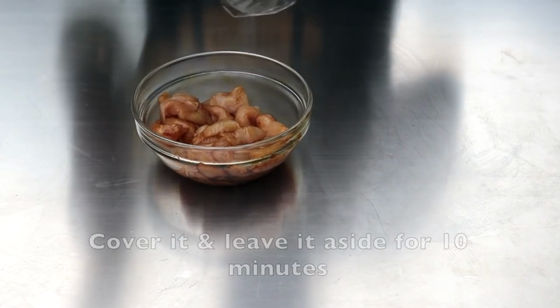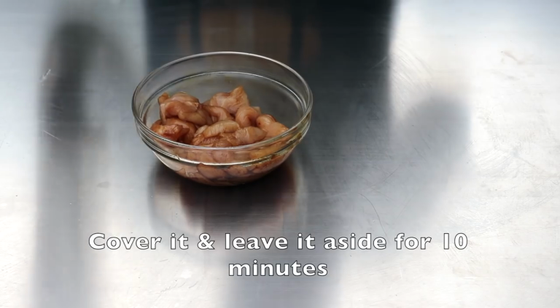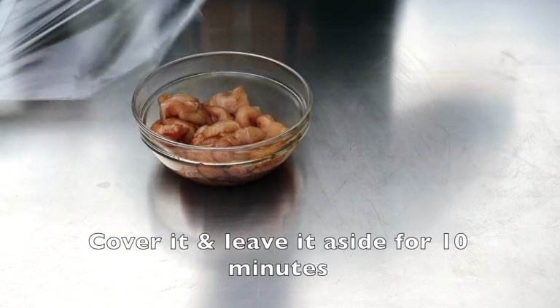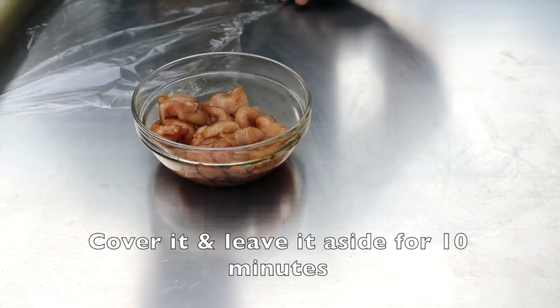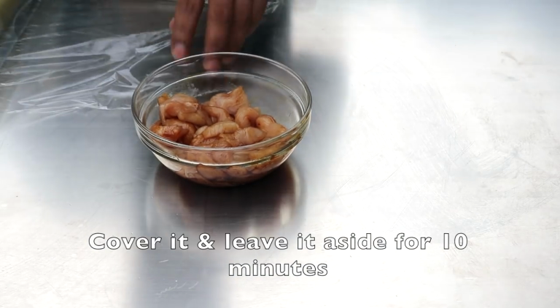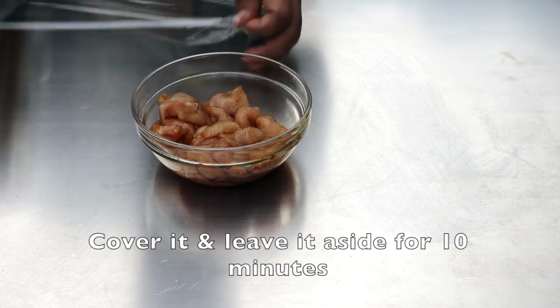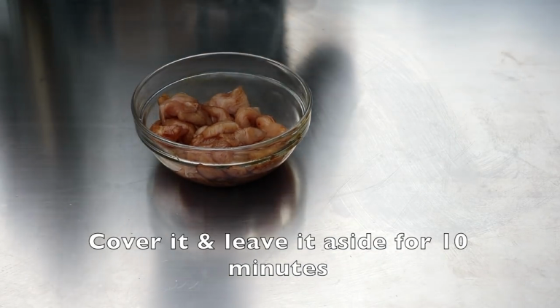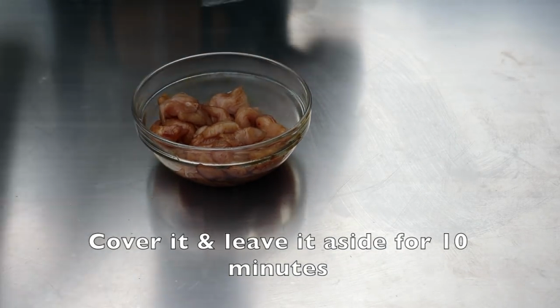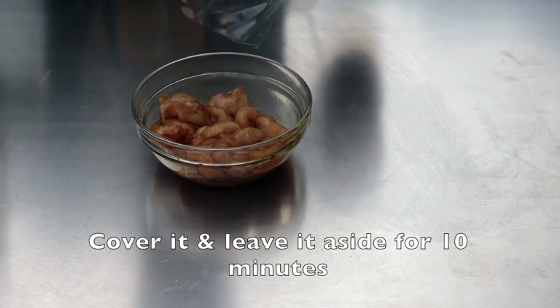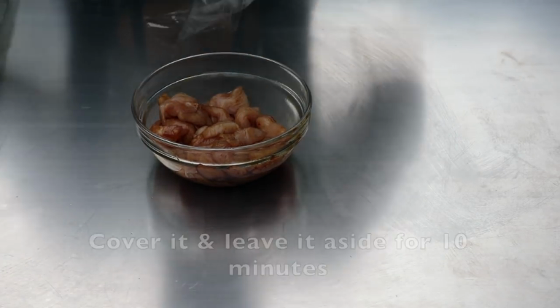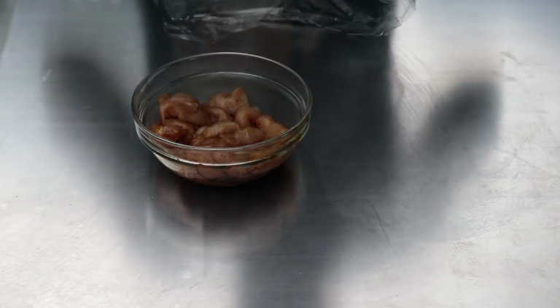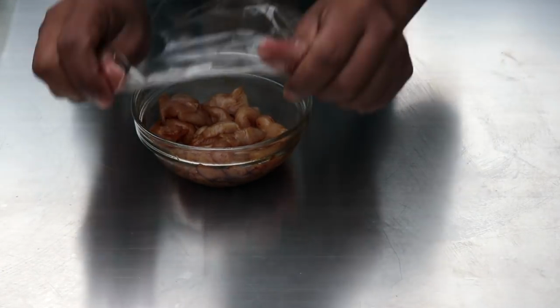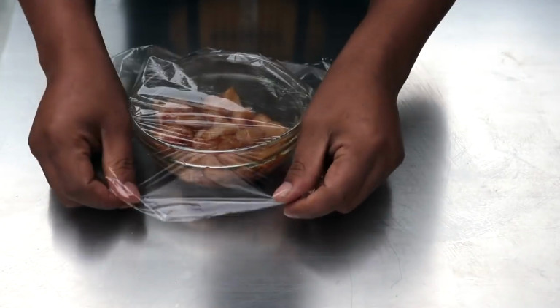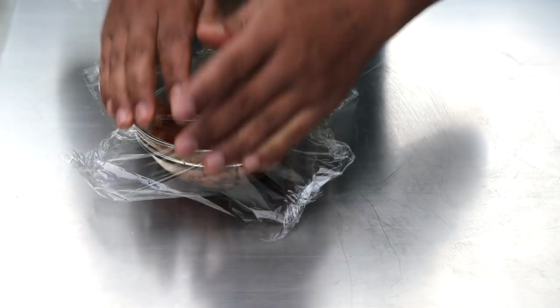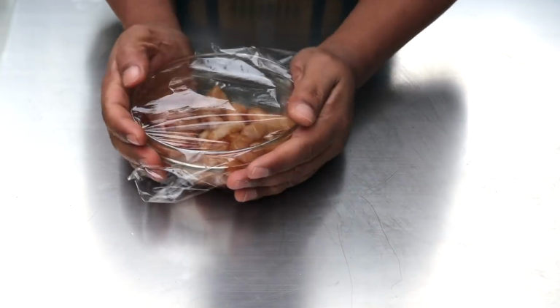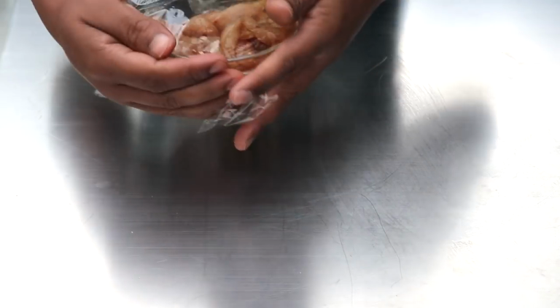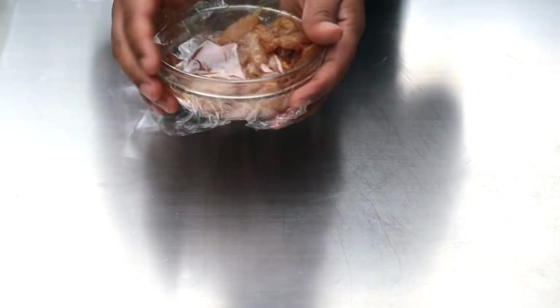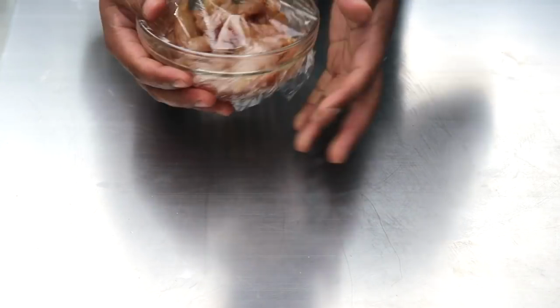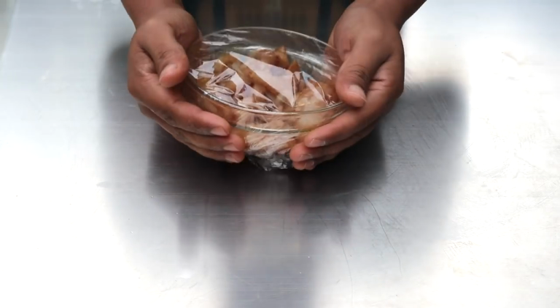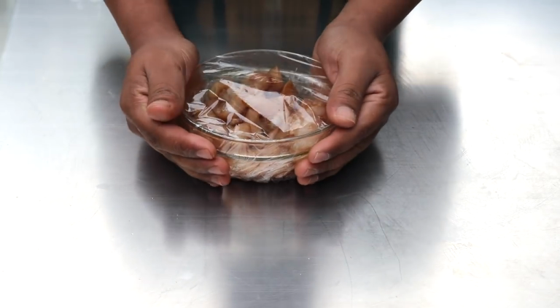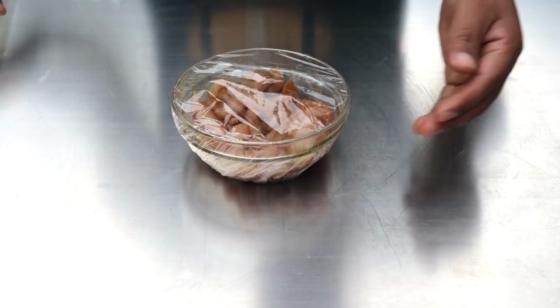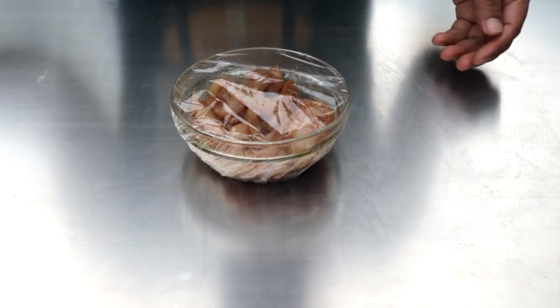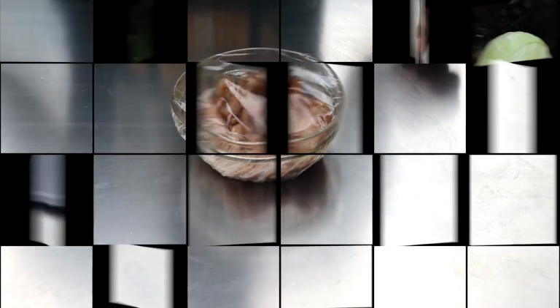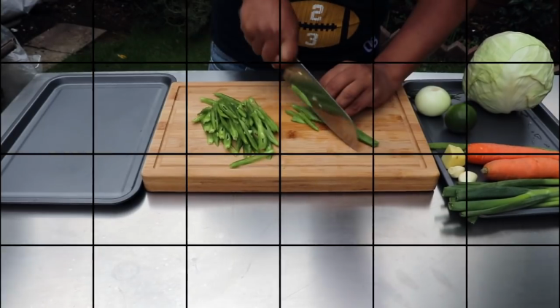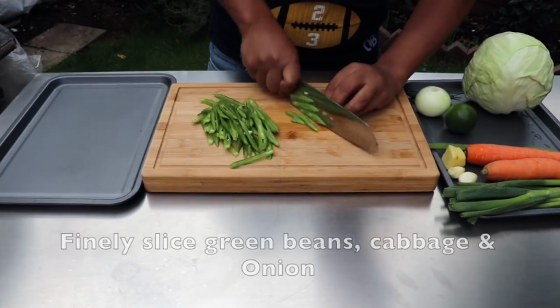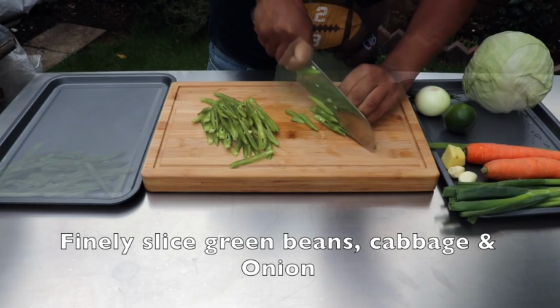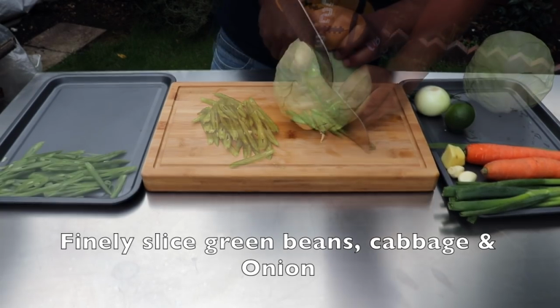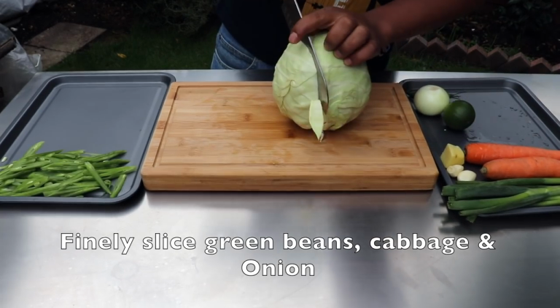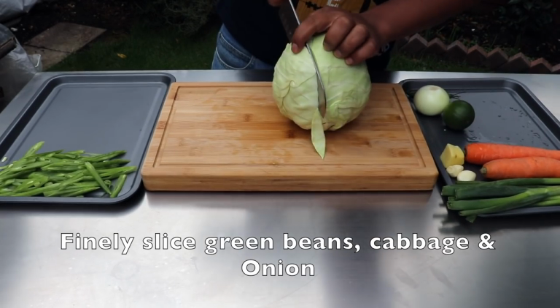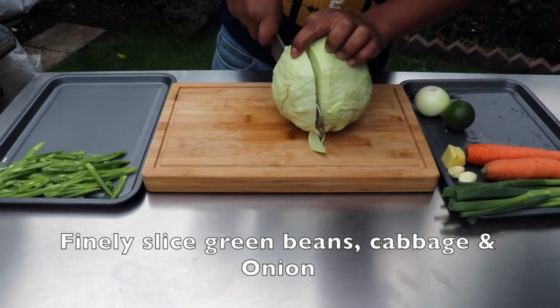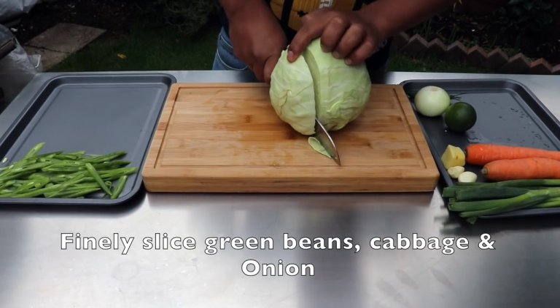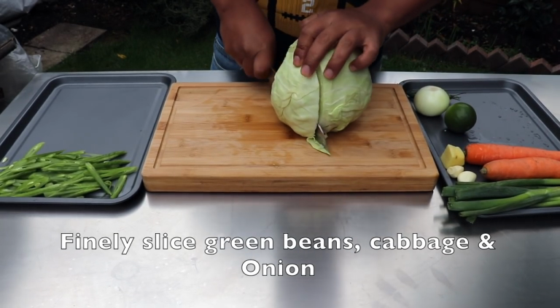Now the slice will be covered for 10 minutes. Now we will cut and slice it. Let's go.